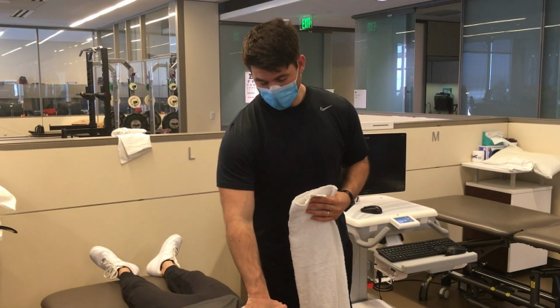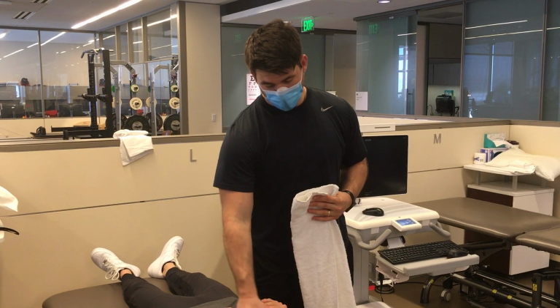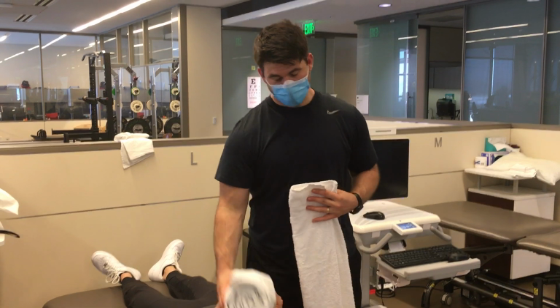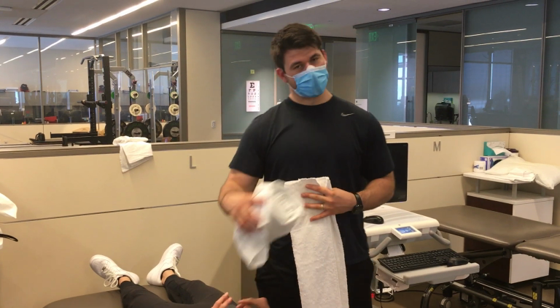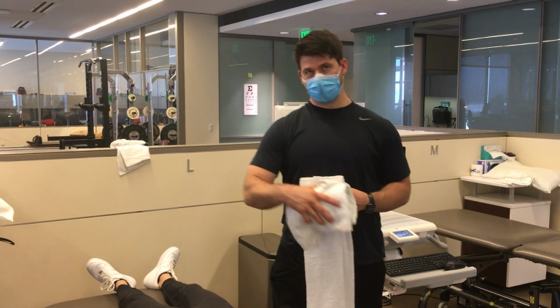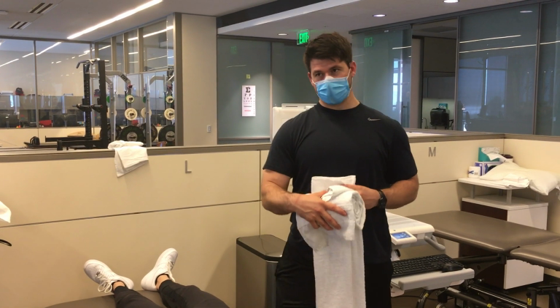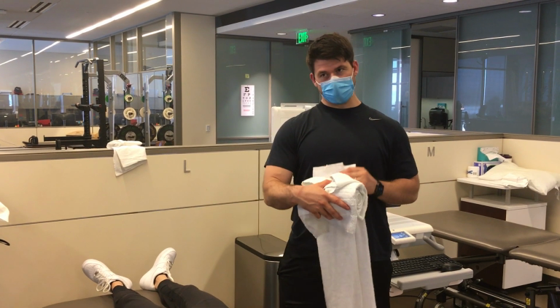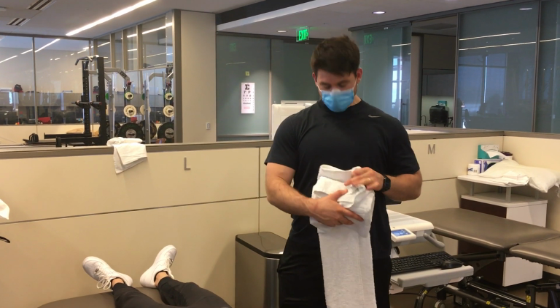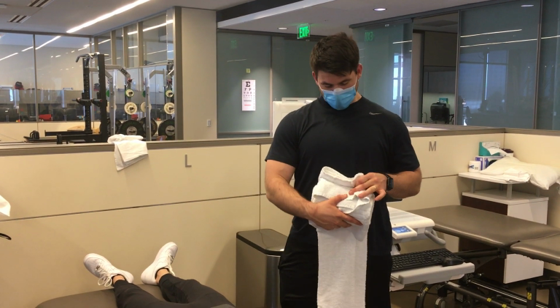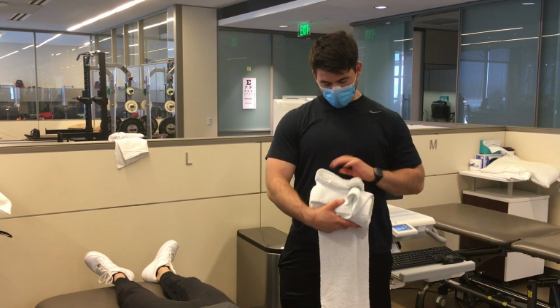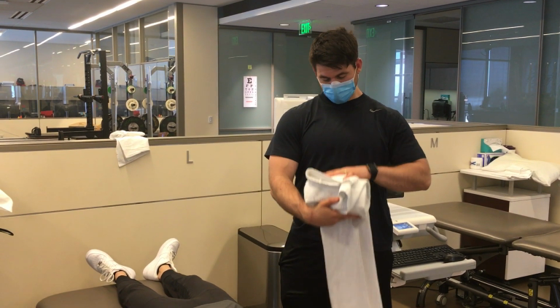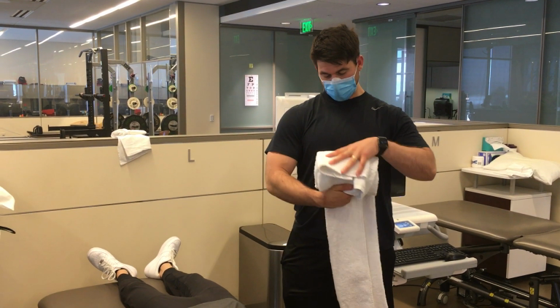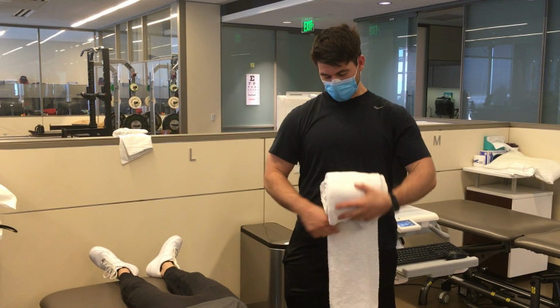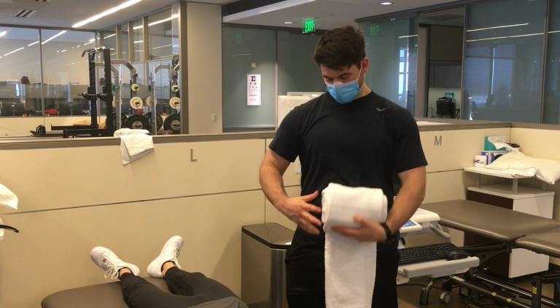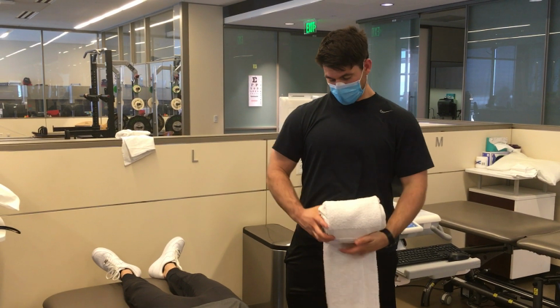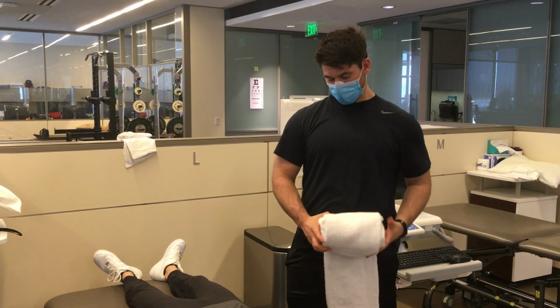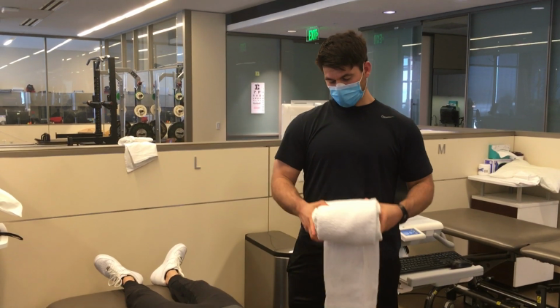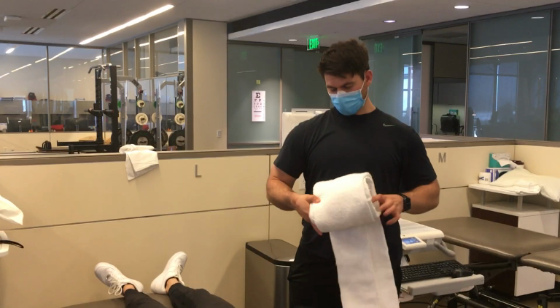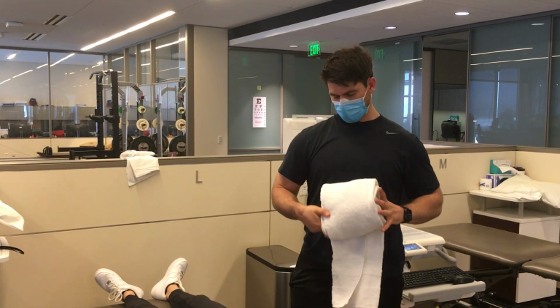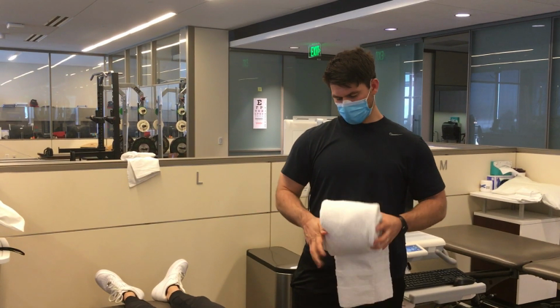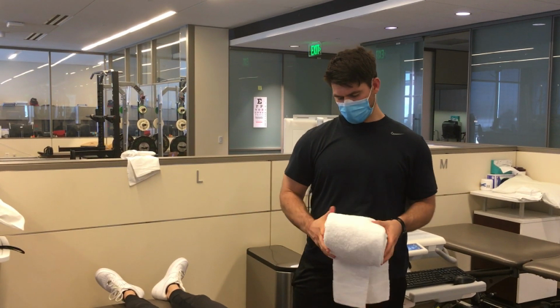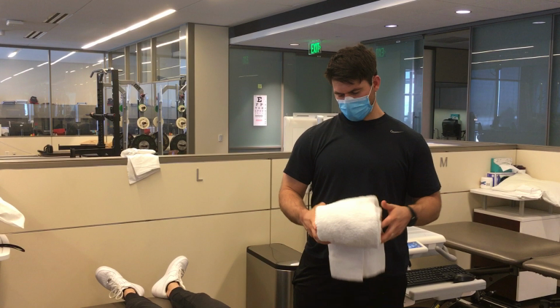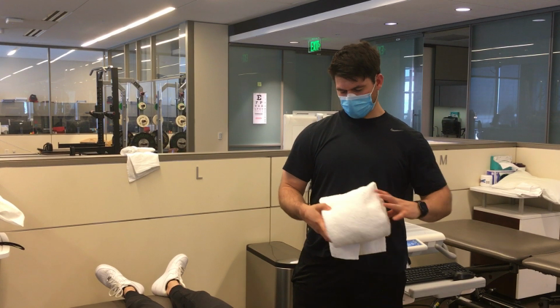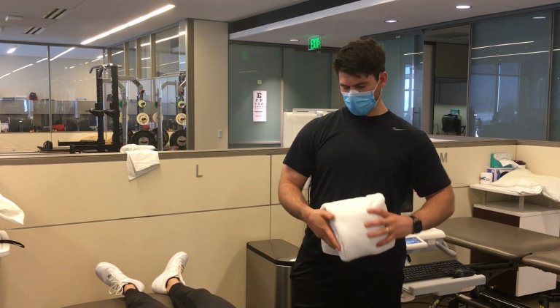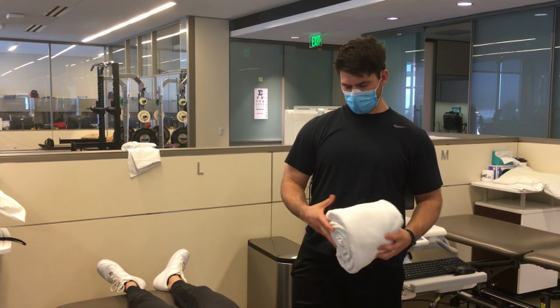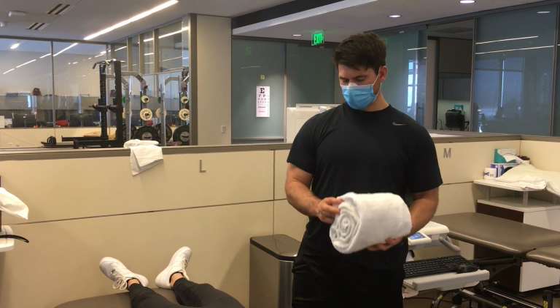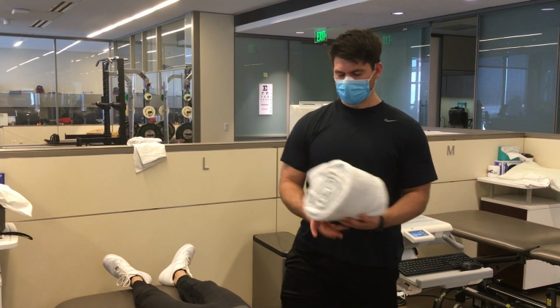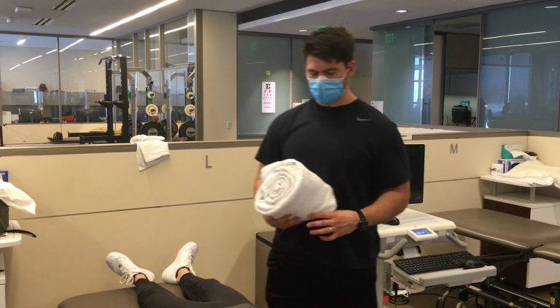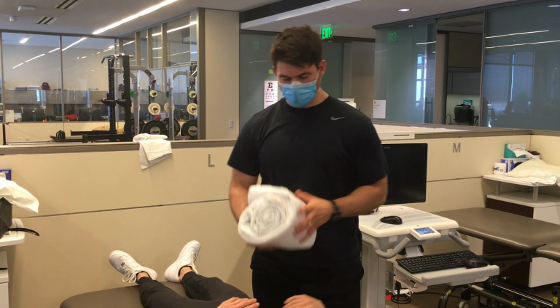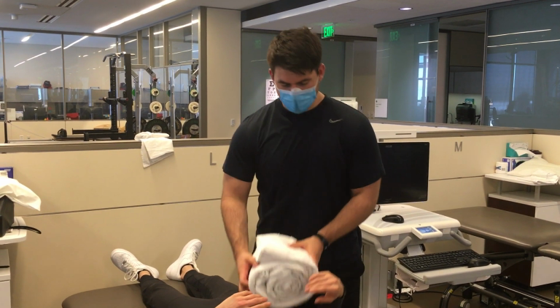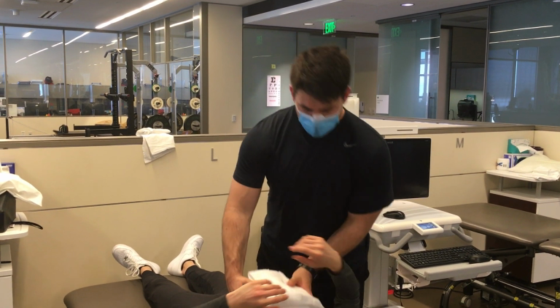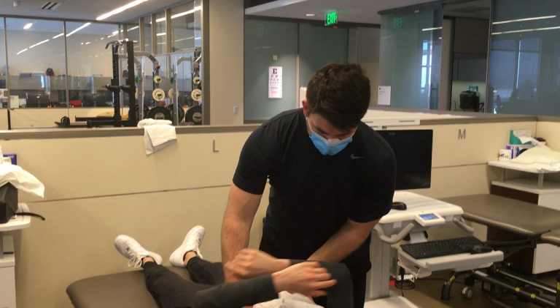I was so close to getting a puppy. And if I look so sad on Monday, you guys know that I didn't get a puppy — so we'll see.